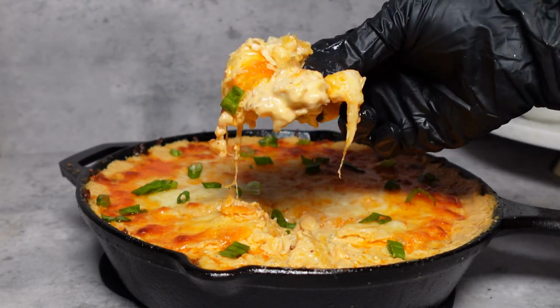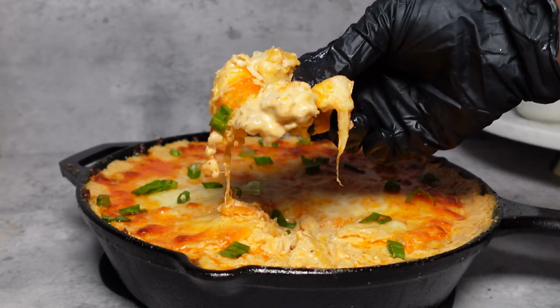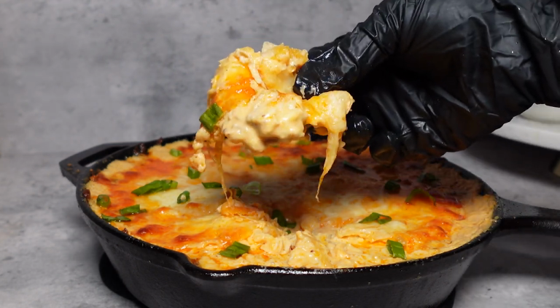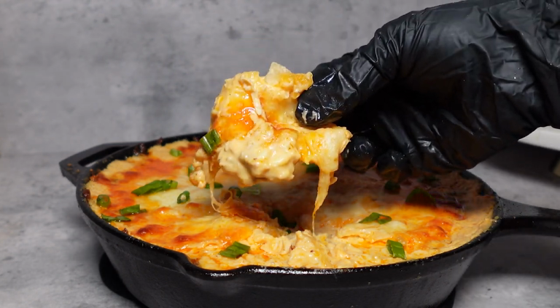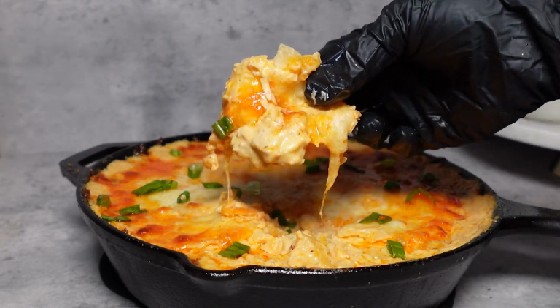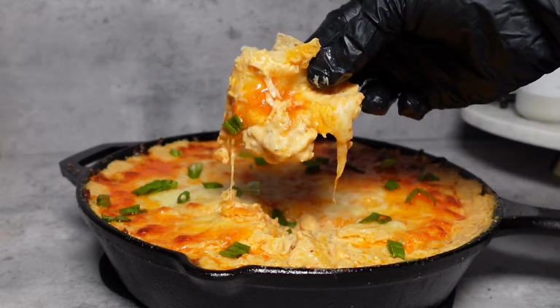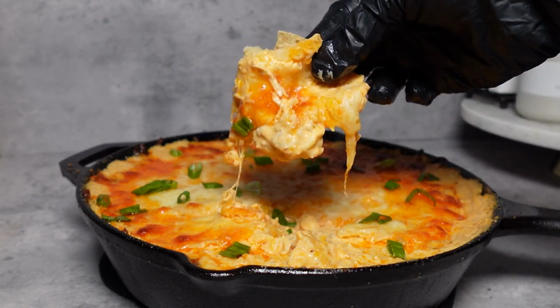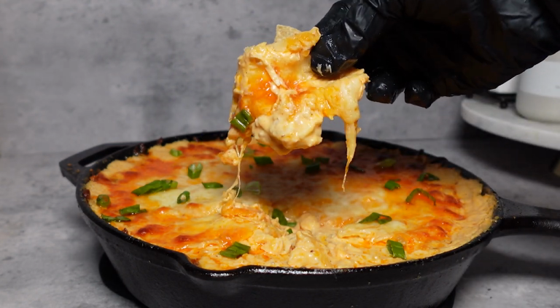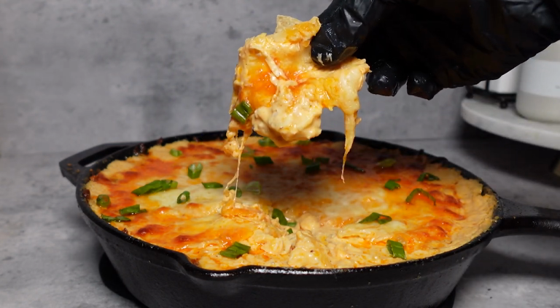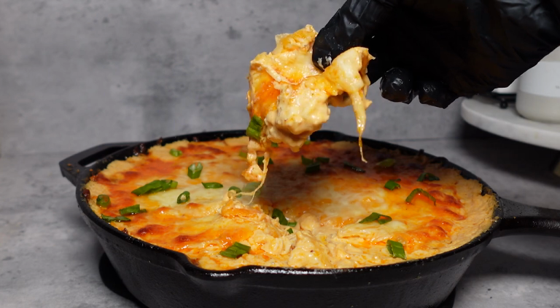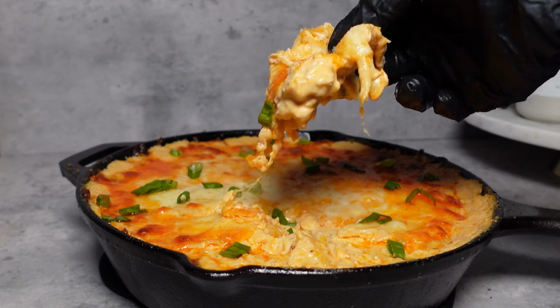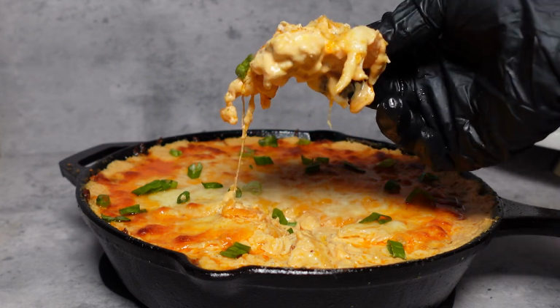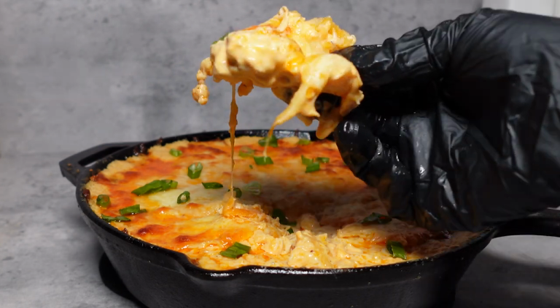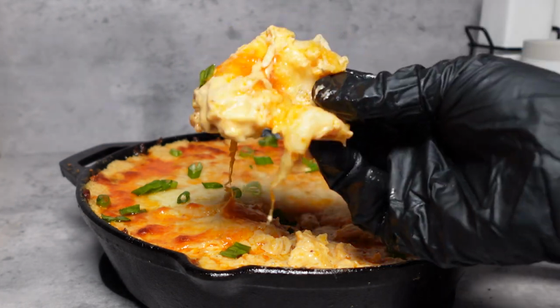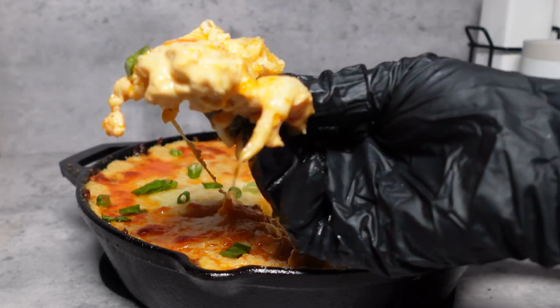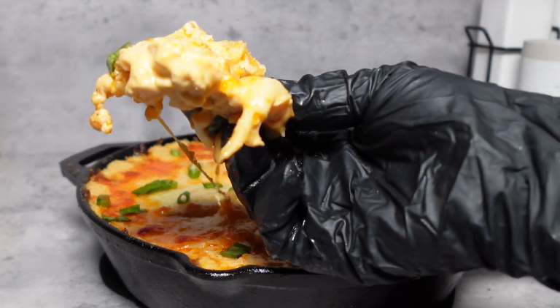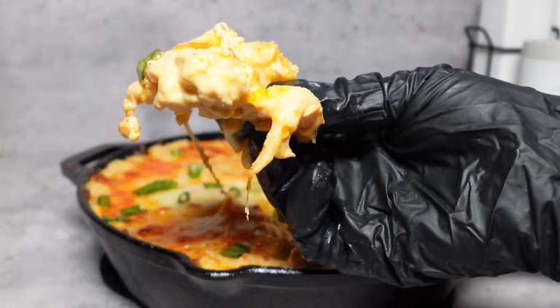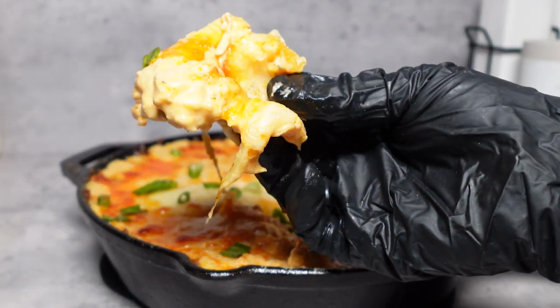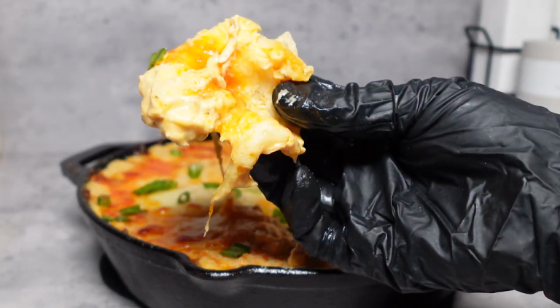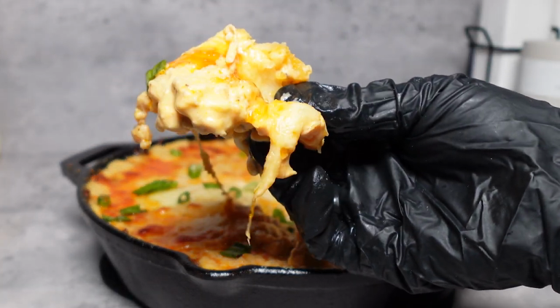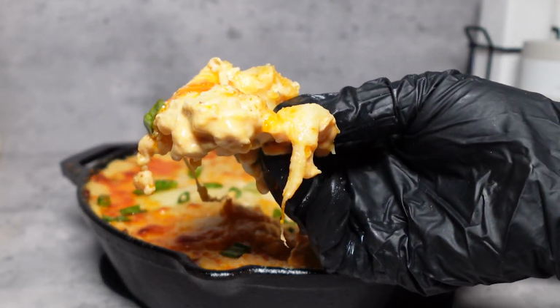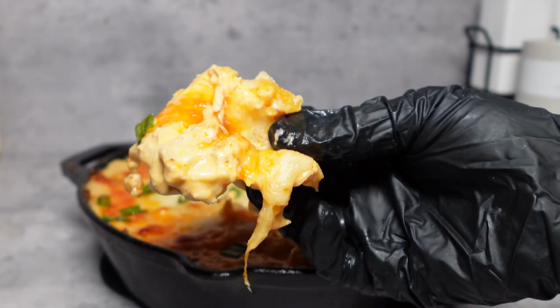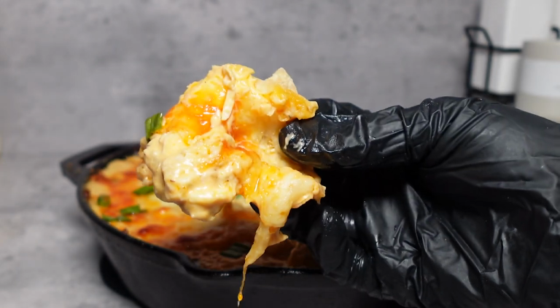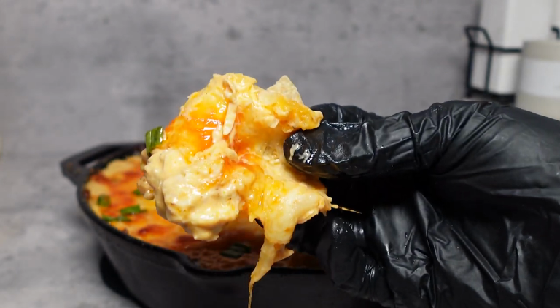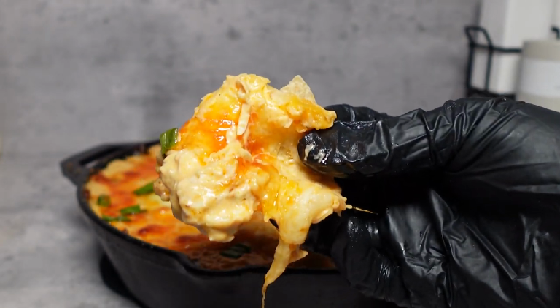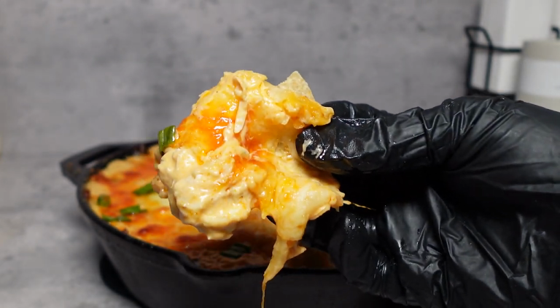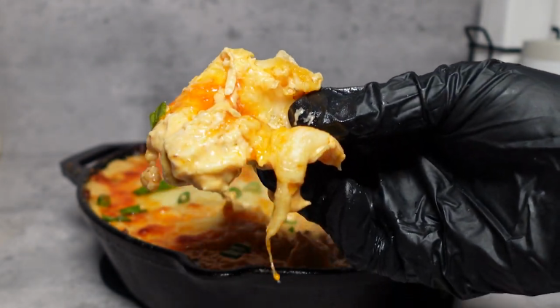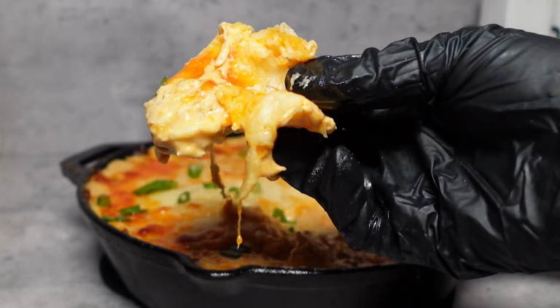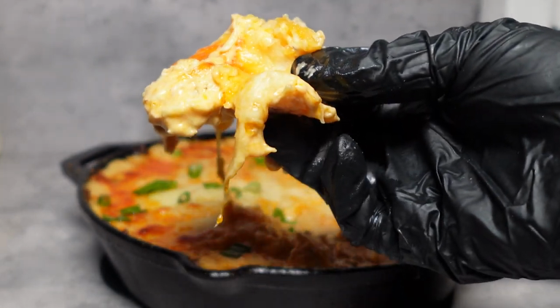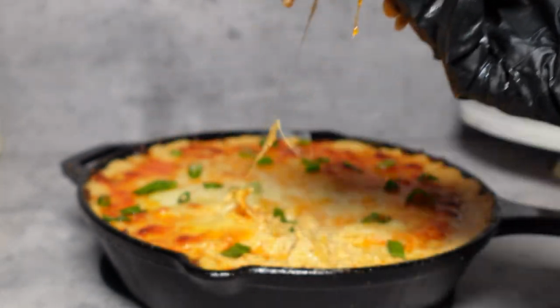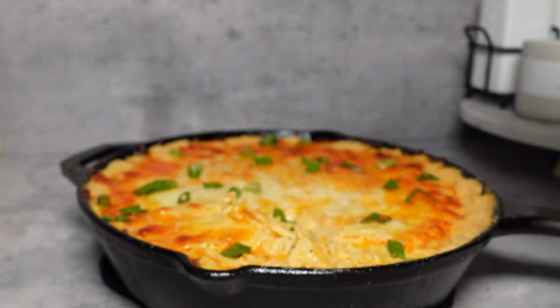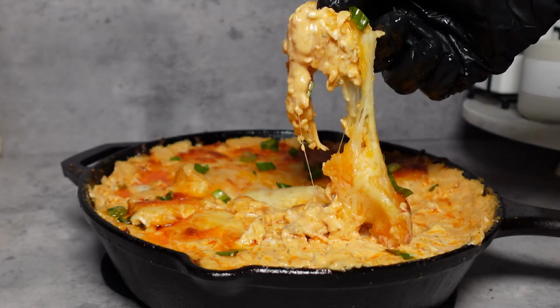Don't forget to like, comment, and subscribe. Let me know if you're going to try this recipe, because stop sleeping on yourself for game day — bring the buffalo dip out. I'll see you in my next video, and thank you guys so much for watching.